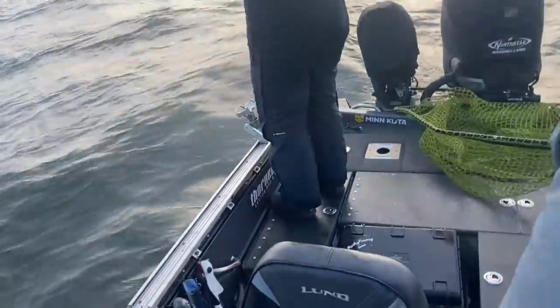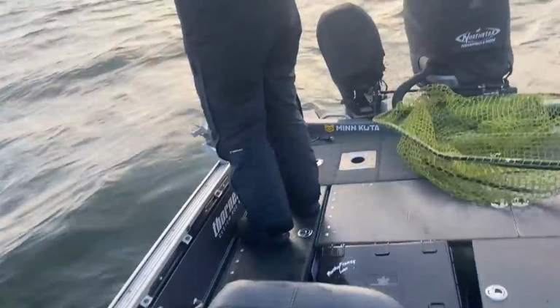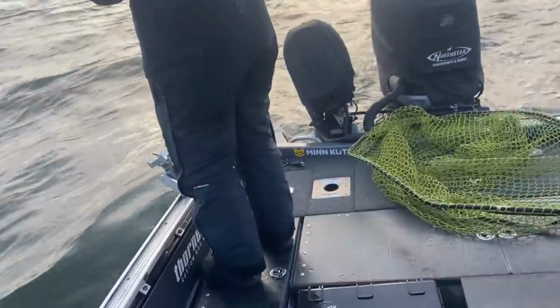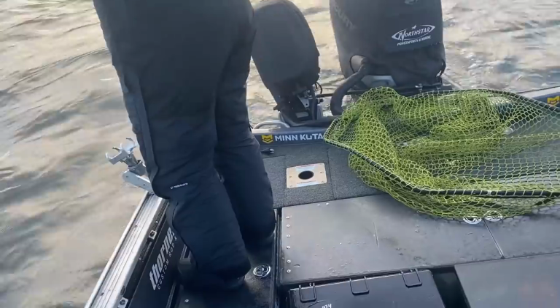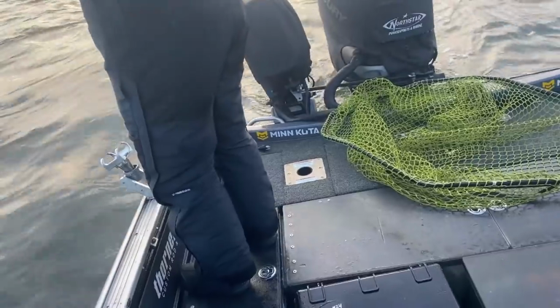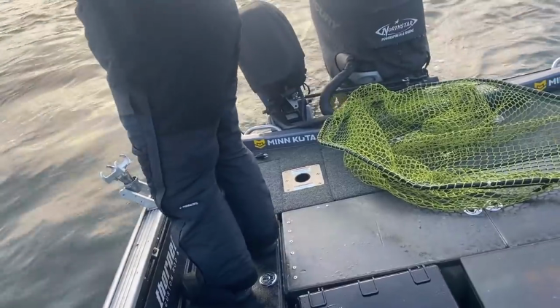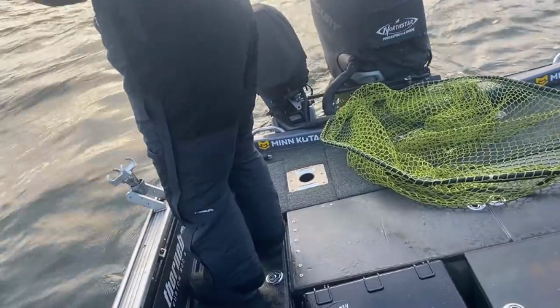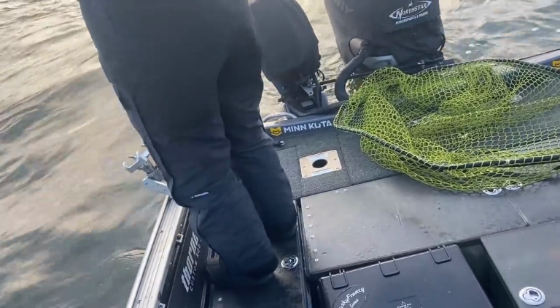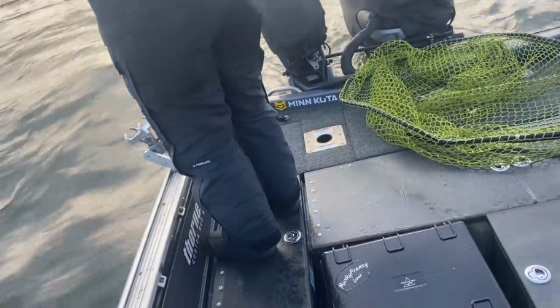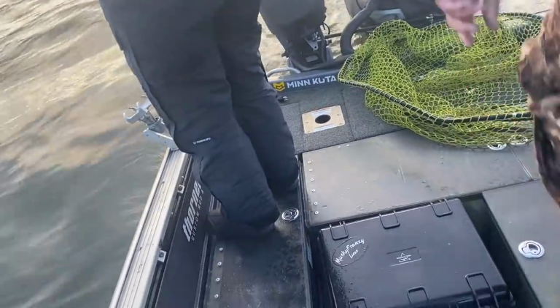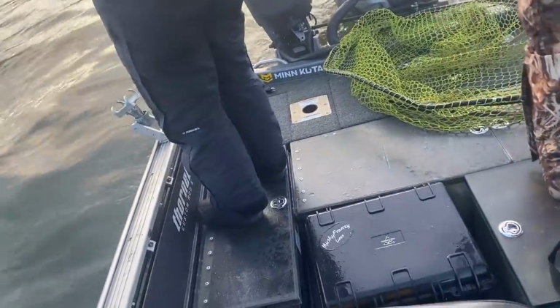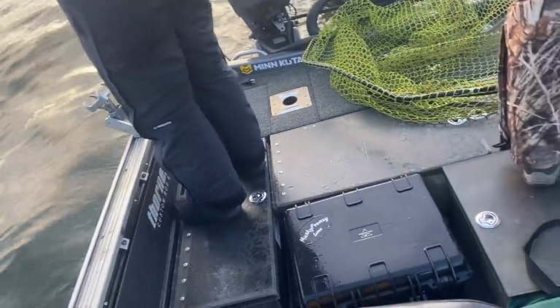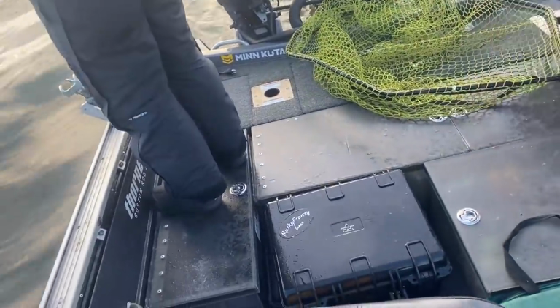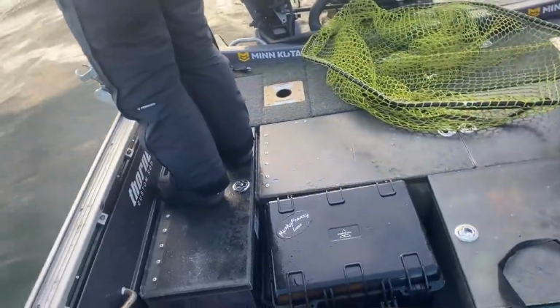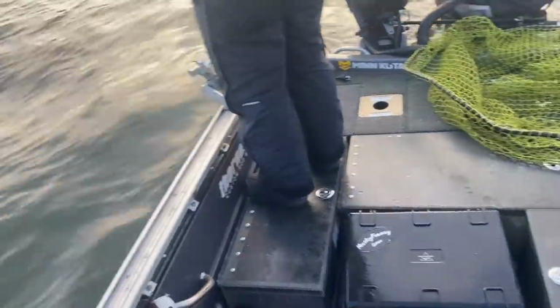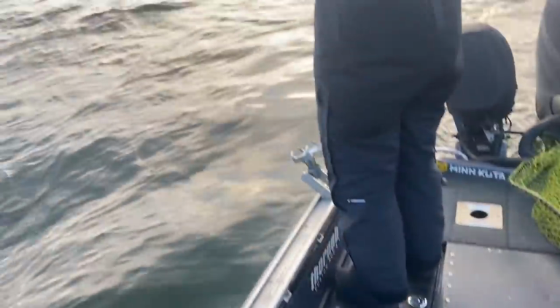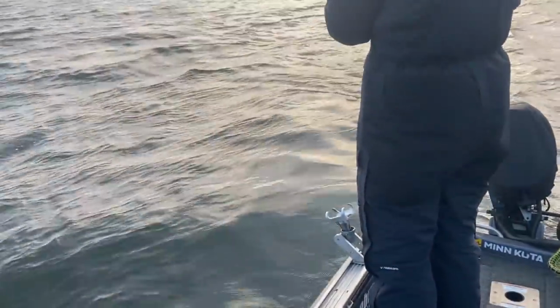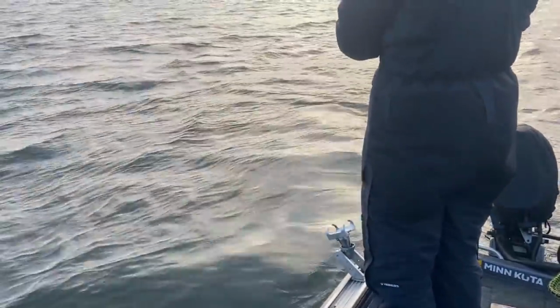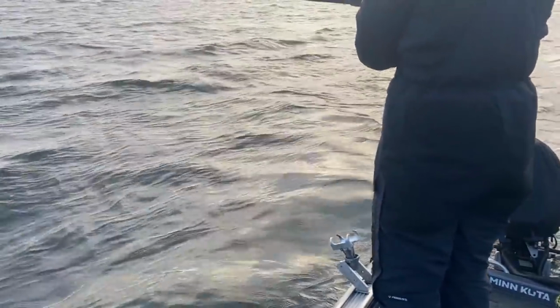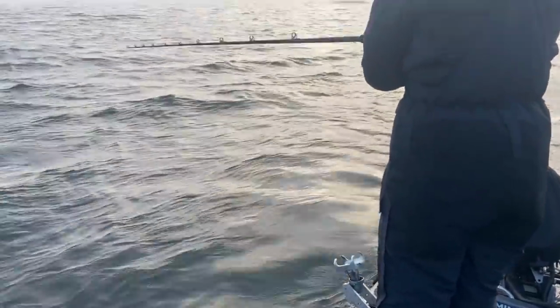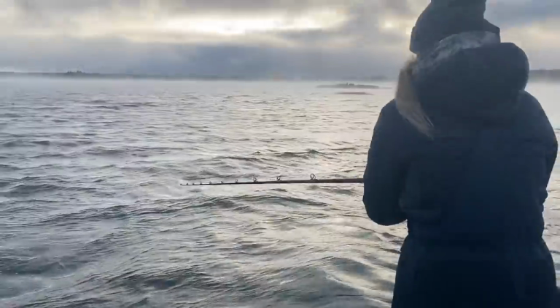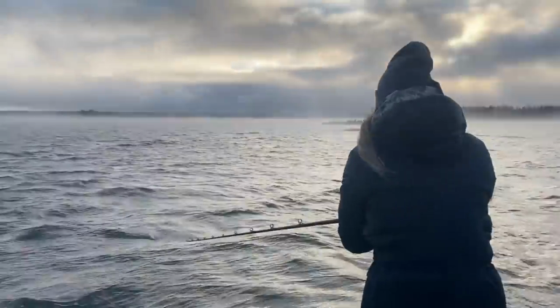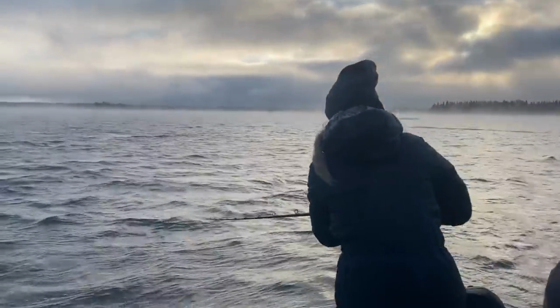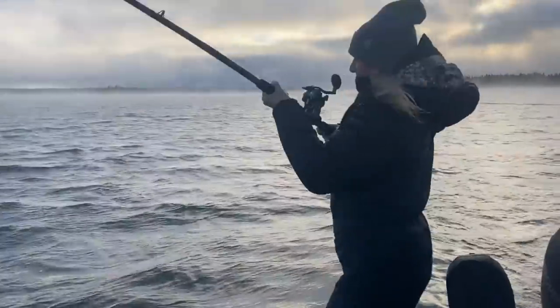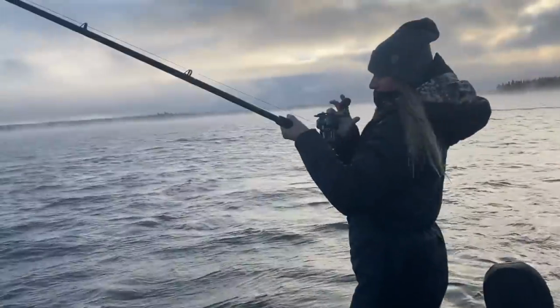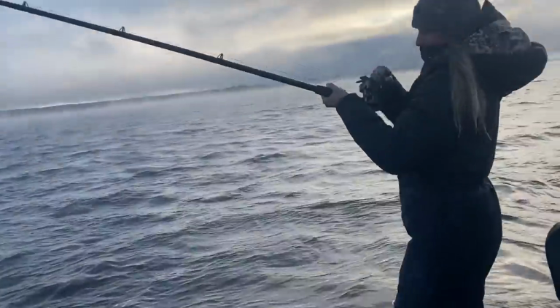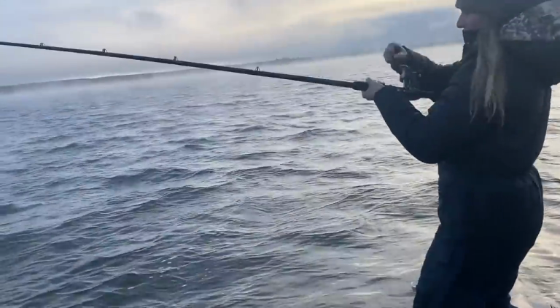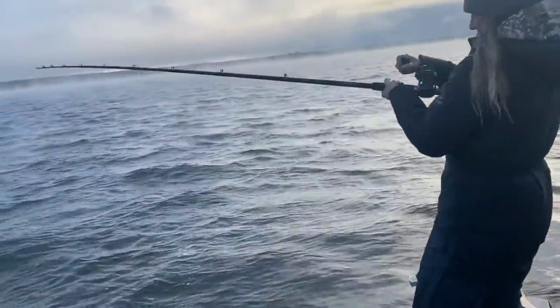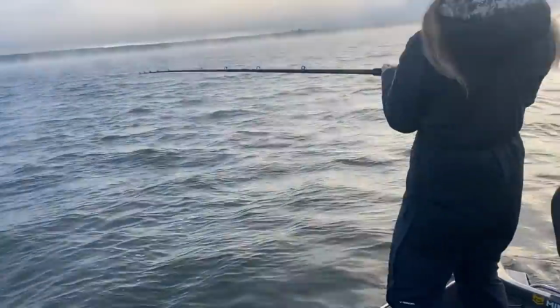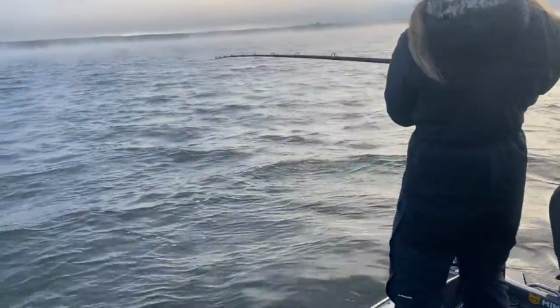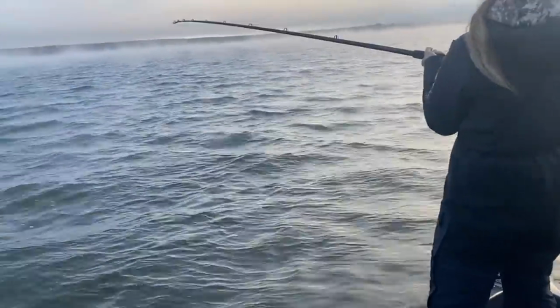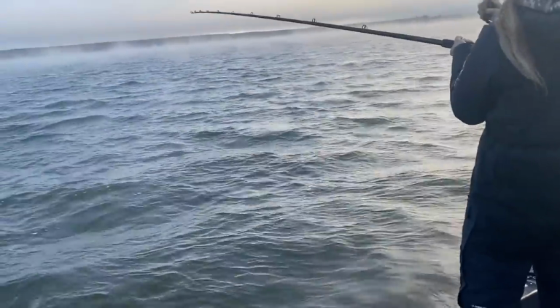Give them a little bit of line, just pull your rod tip up to get some slack. I'd hit him. Hit him as hard as you can. You've got to tighten up here a bit.